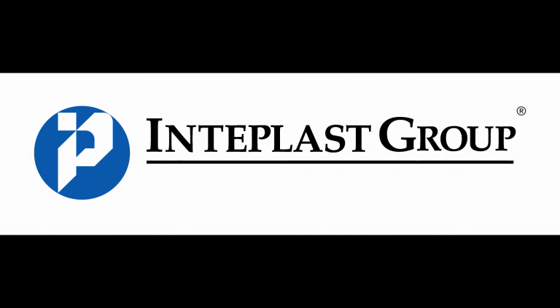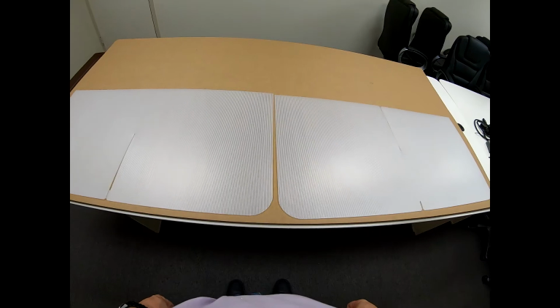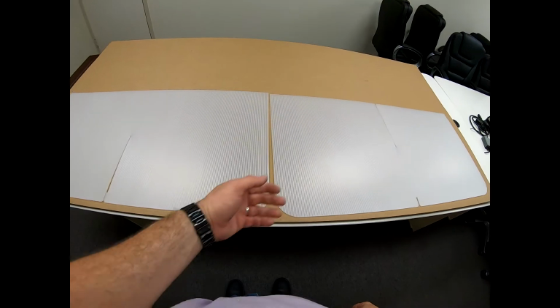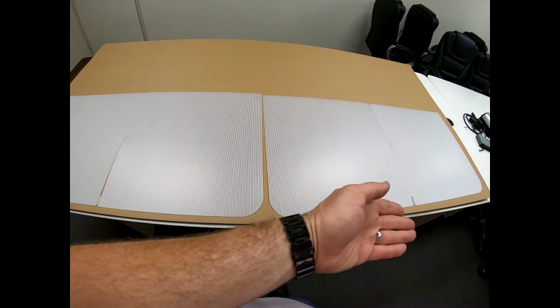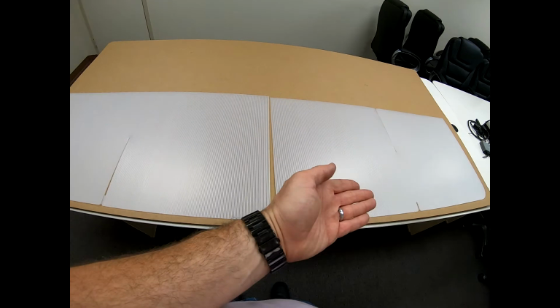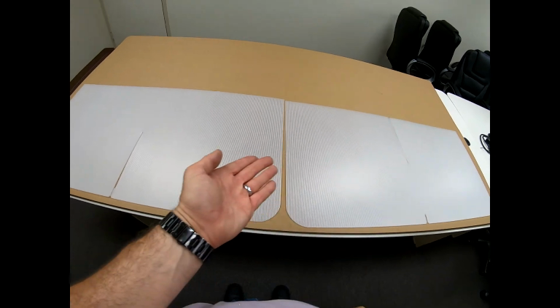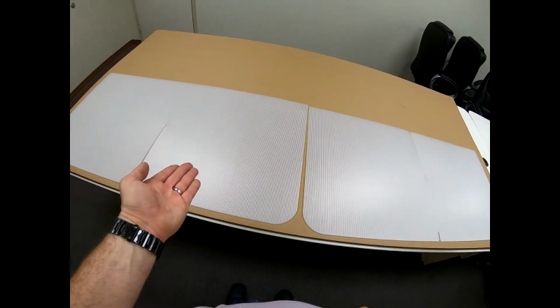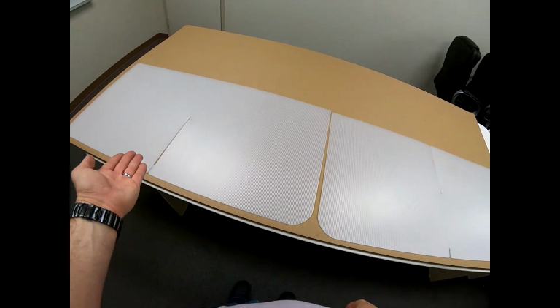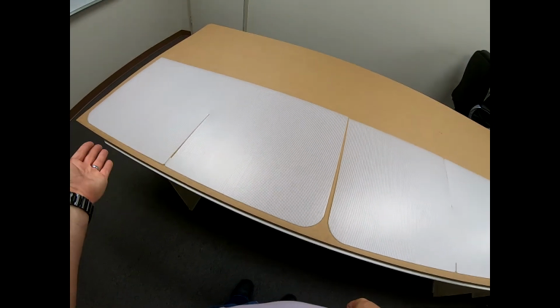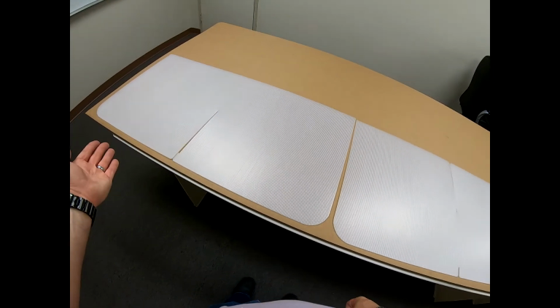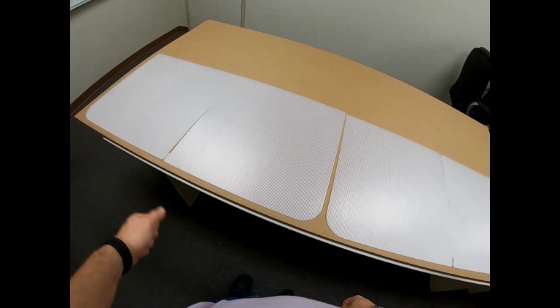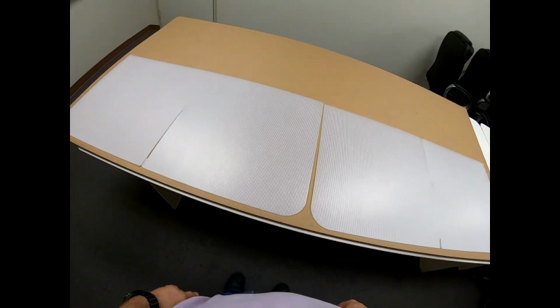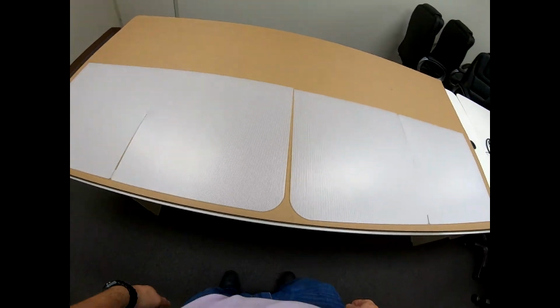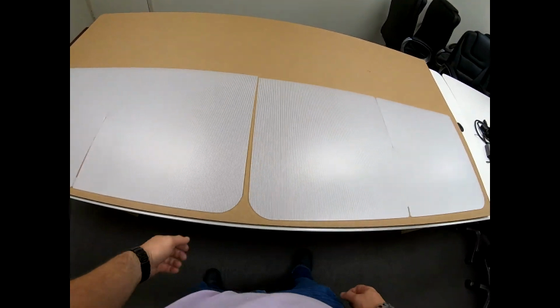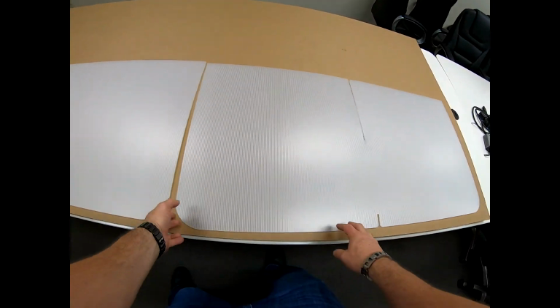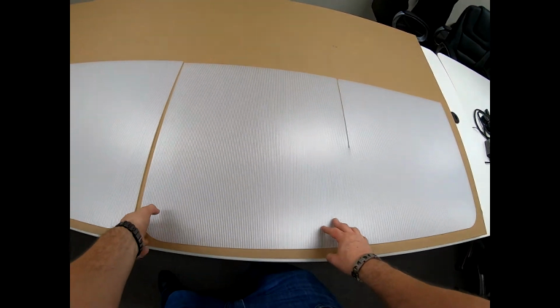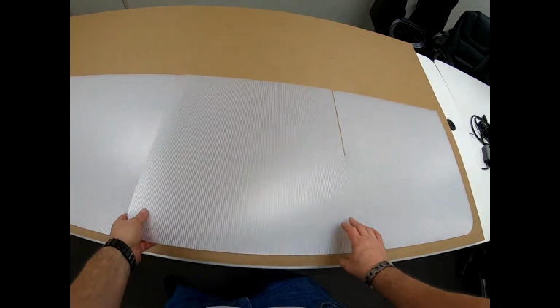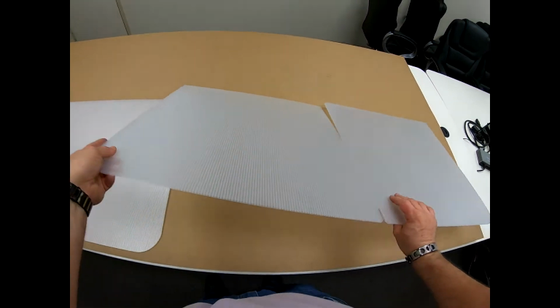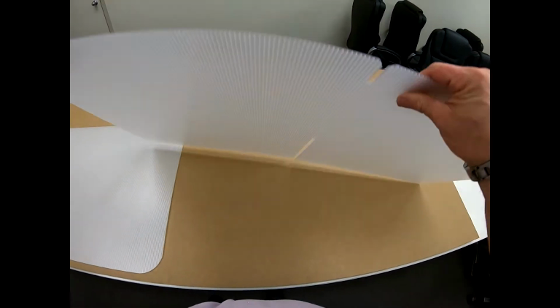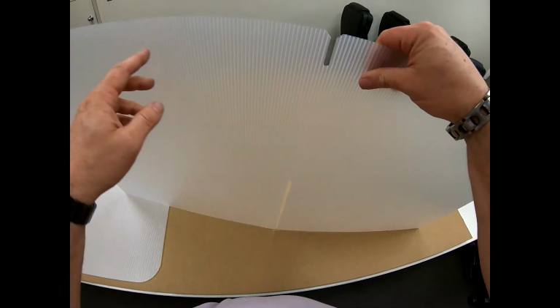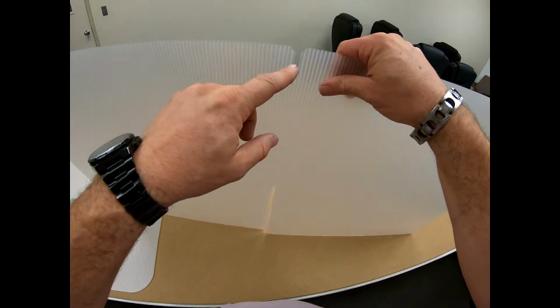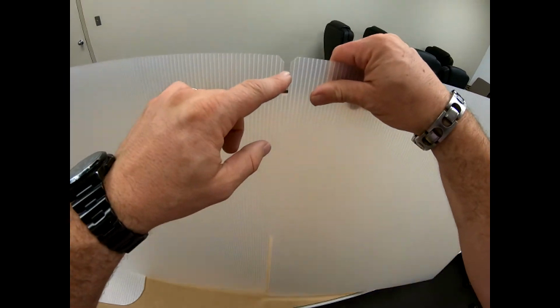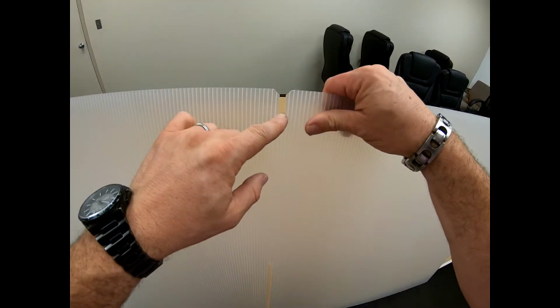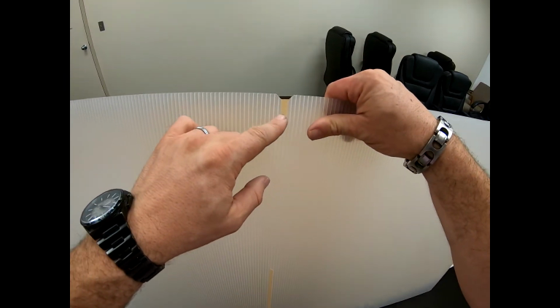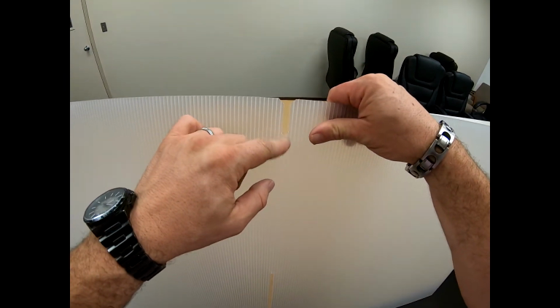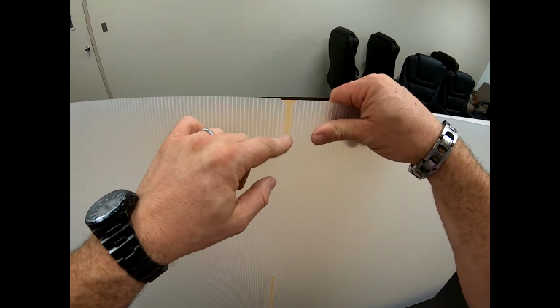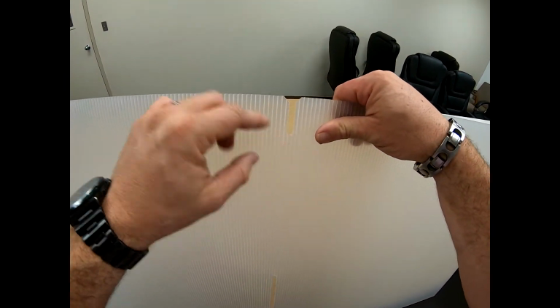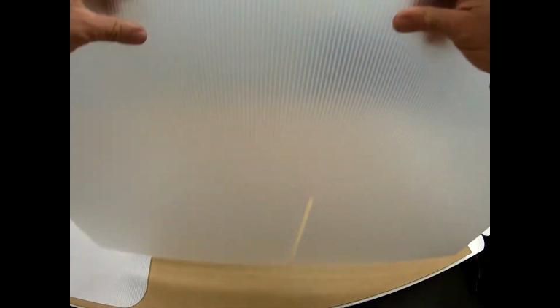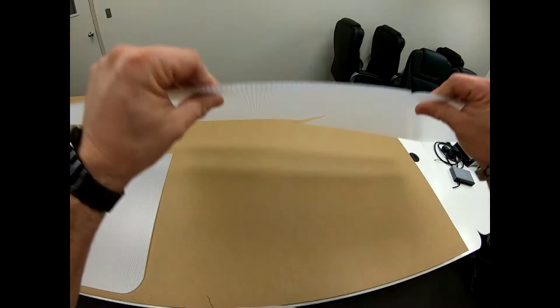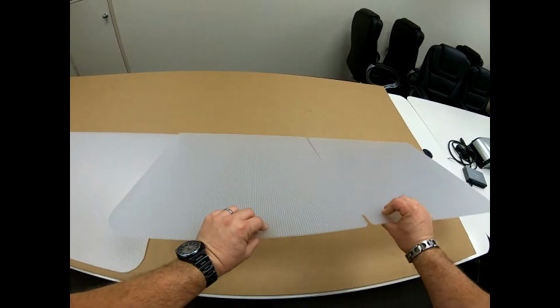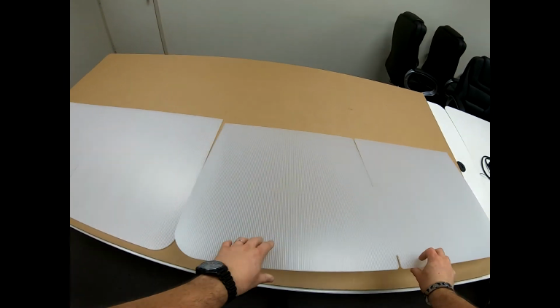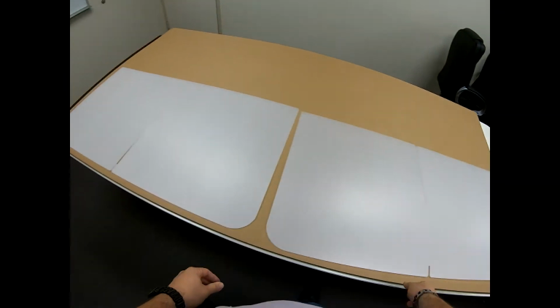Here is the Uniplast Group Super Clear Quad Partition. Please keep in mind, the small notch and tab are the tops of the partition and they lock together.